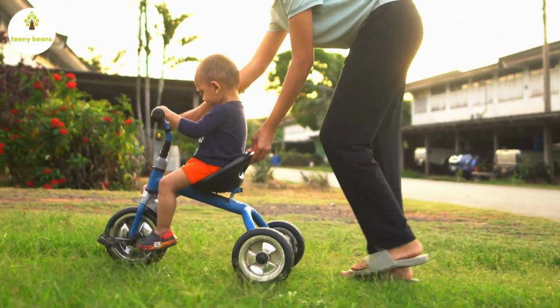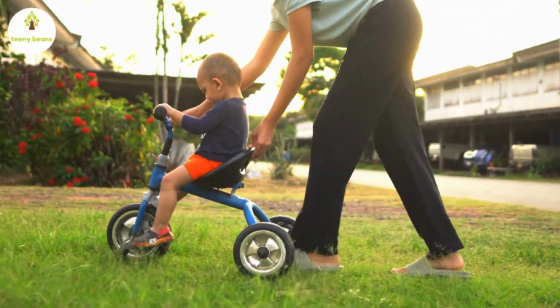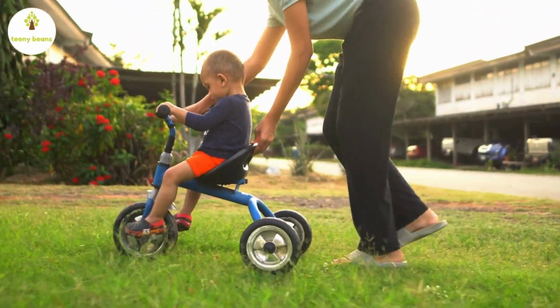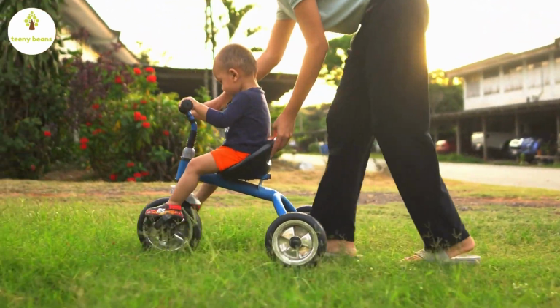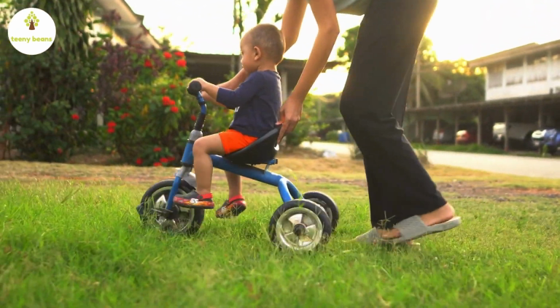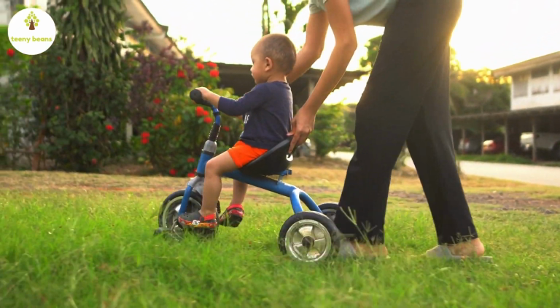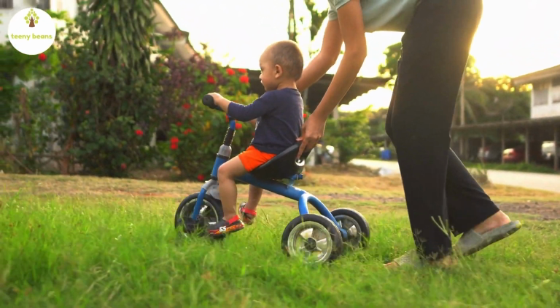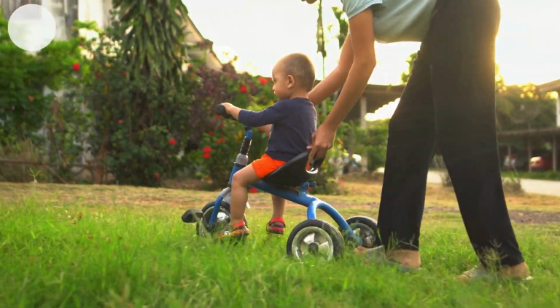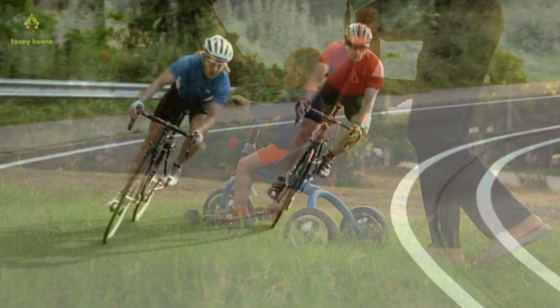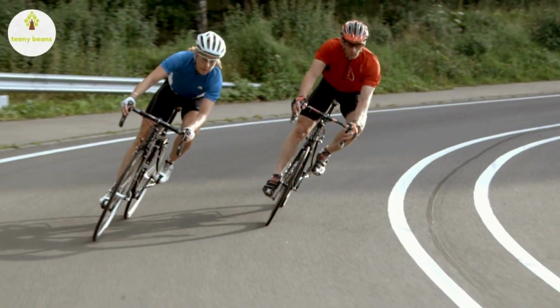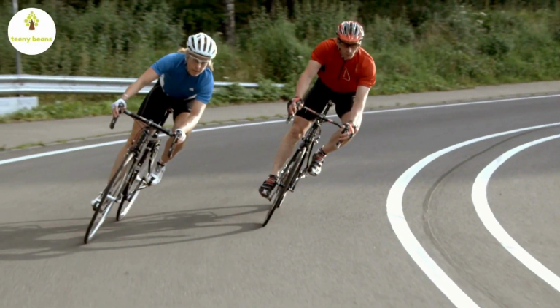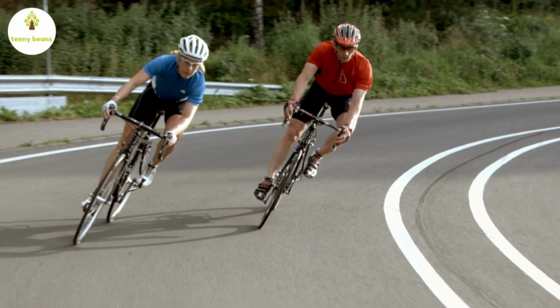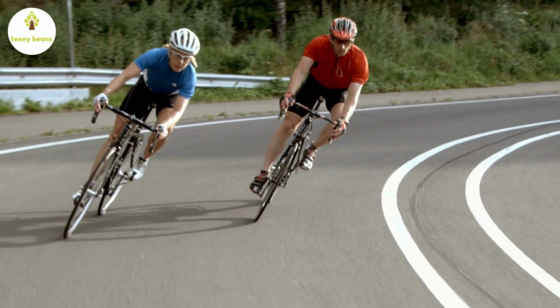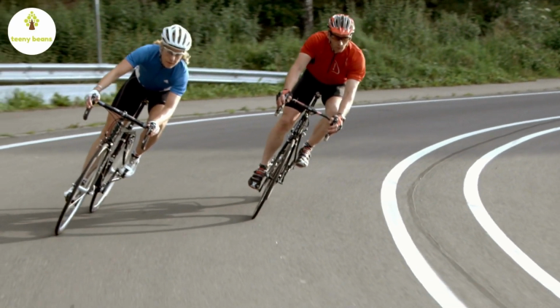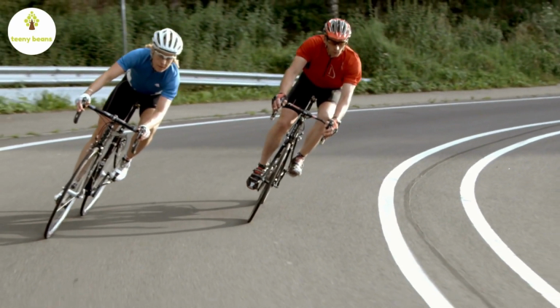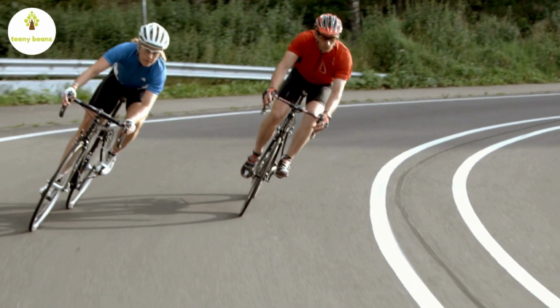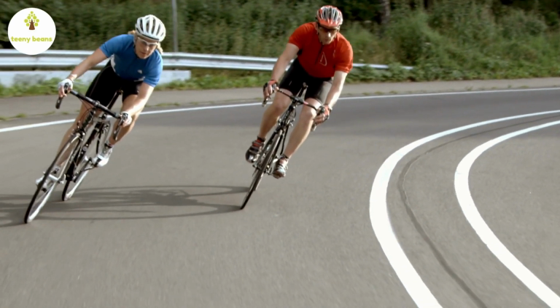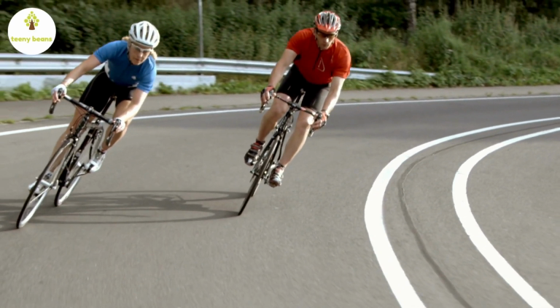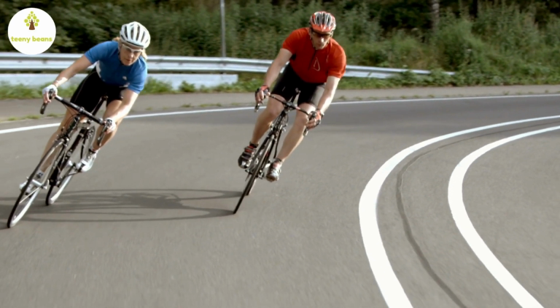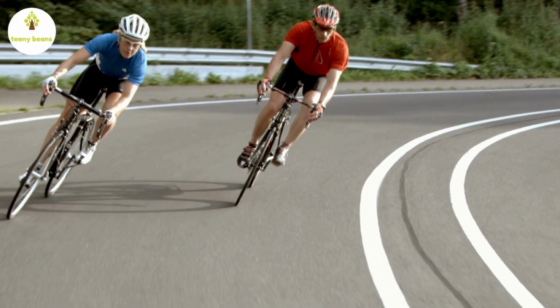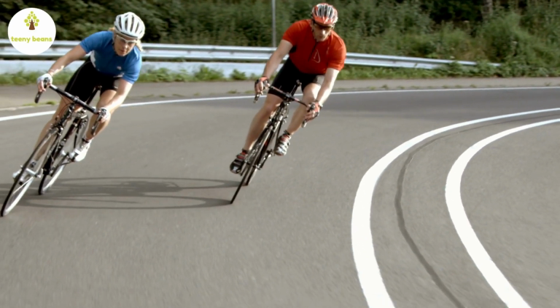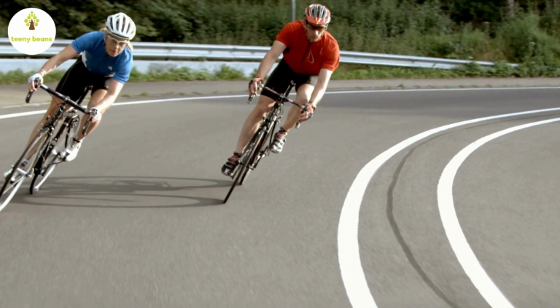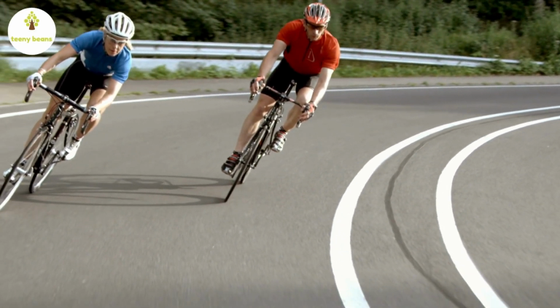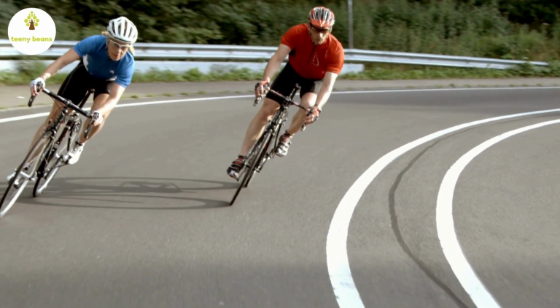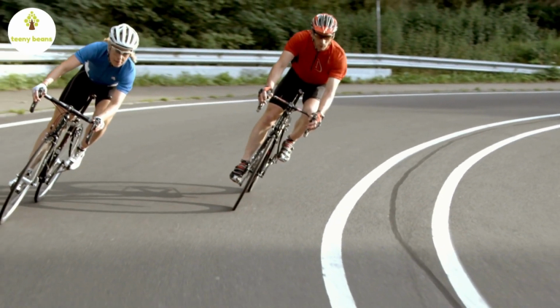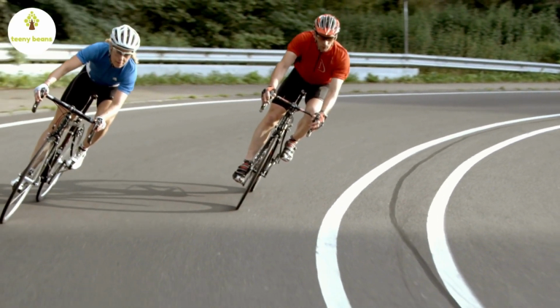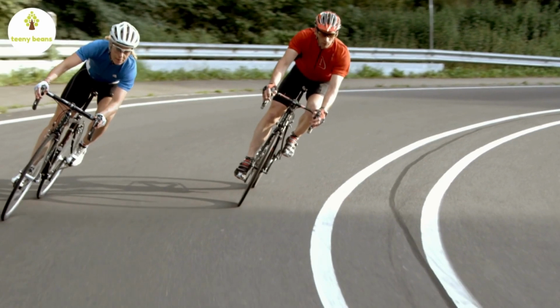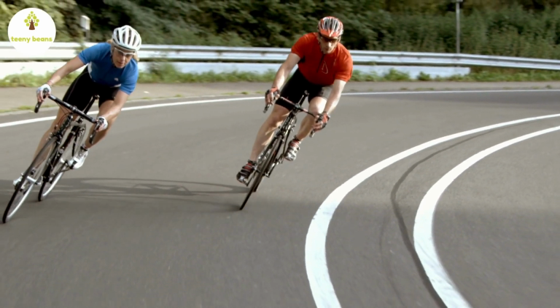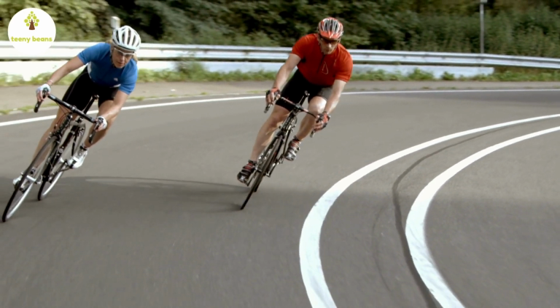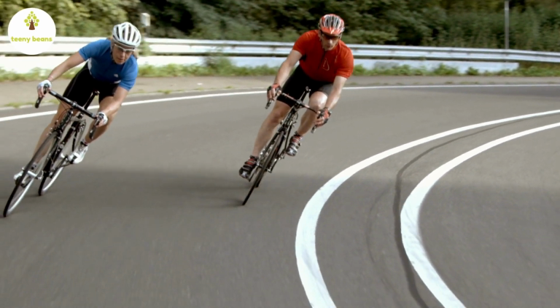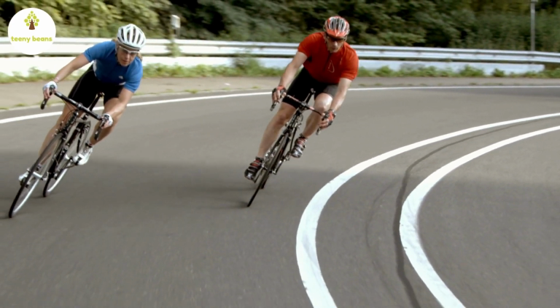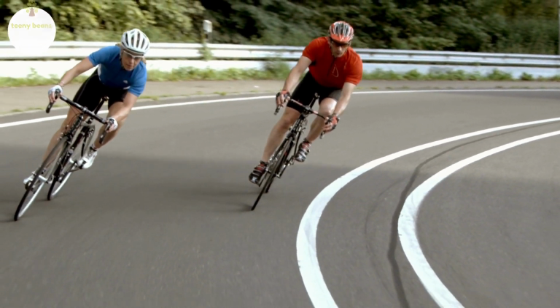That's interesting! Did you know that bicycles are used for transport, recreation, competitive racing, courier delivery and a range of other tasks?